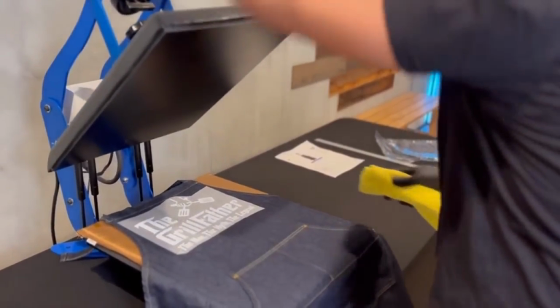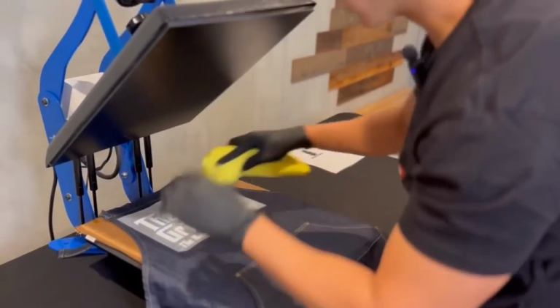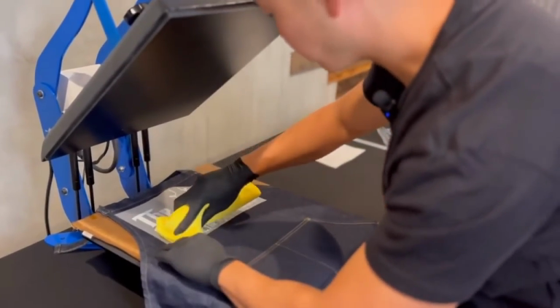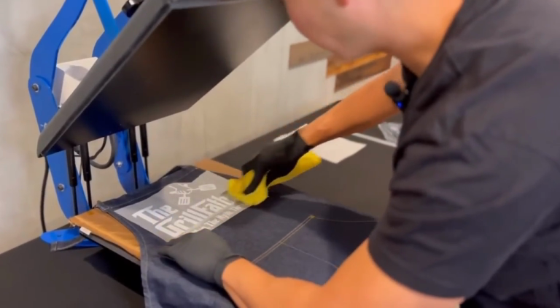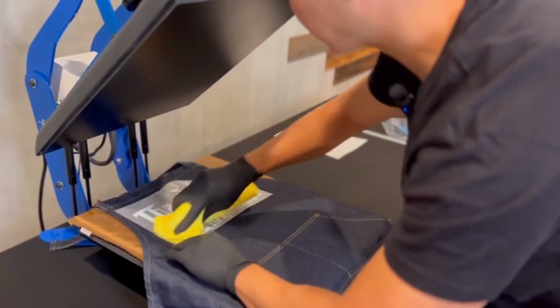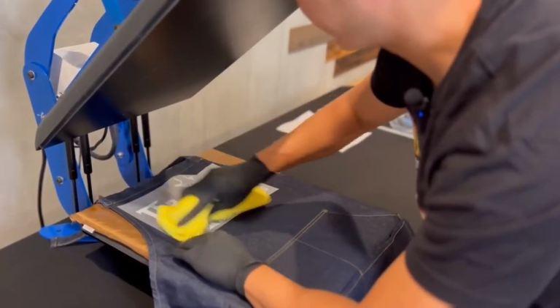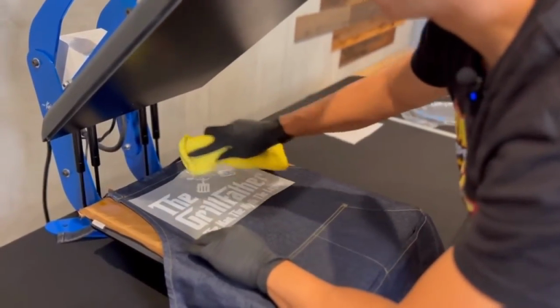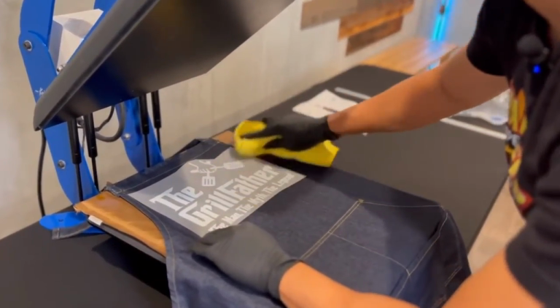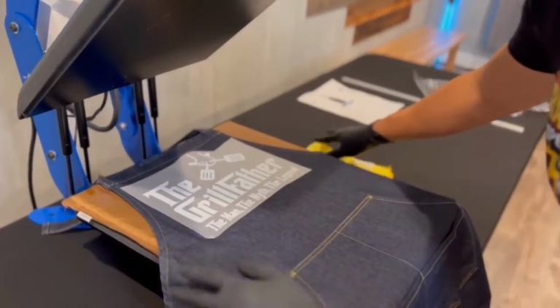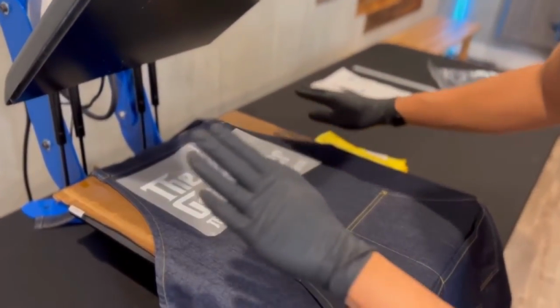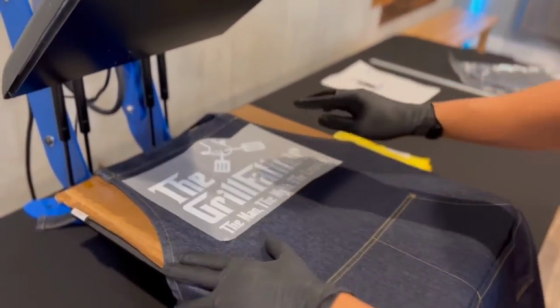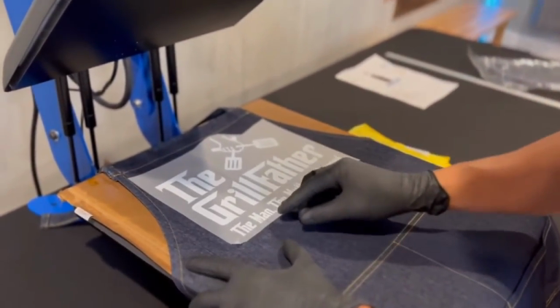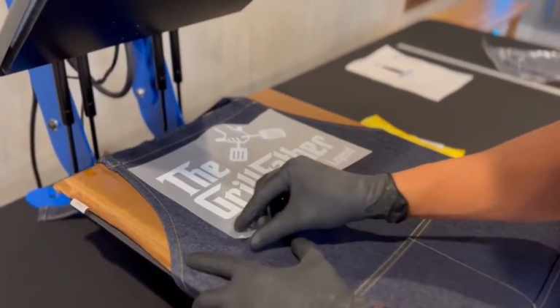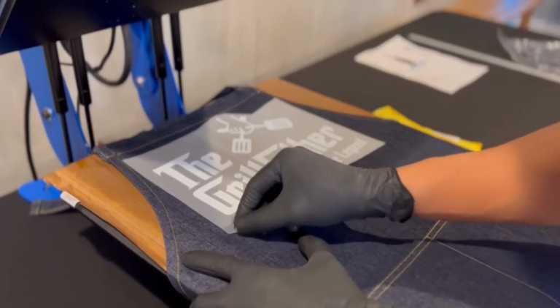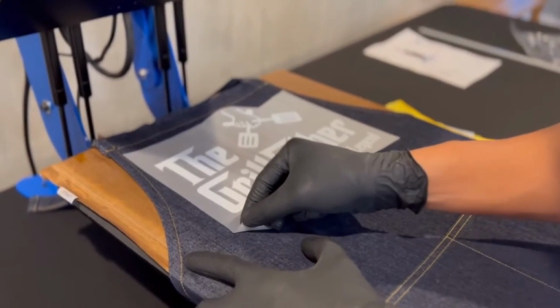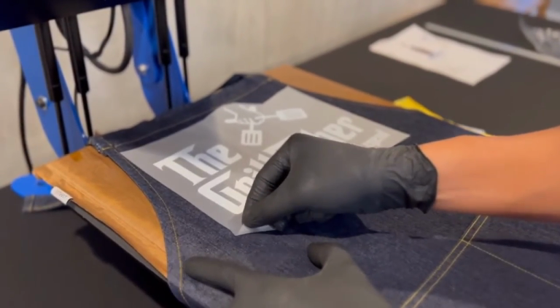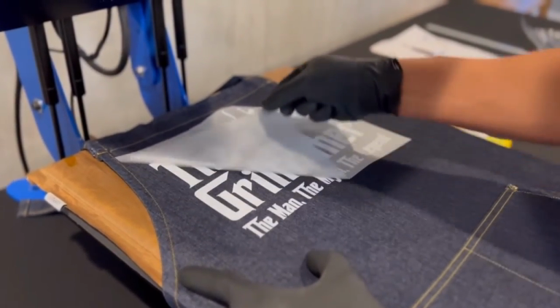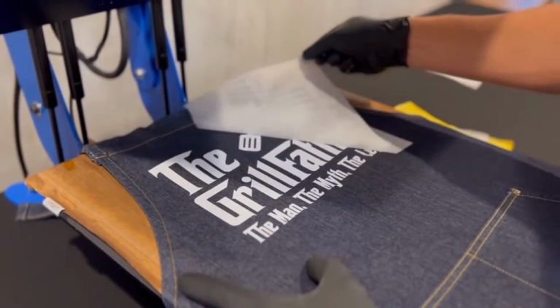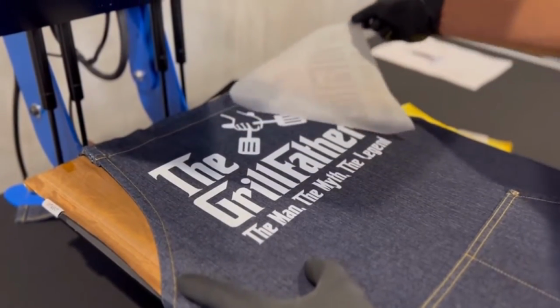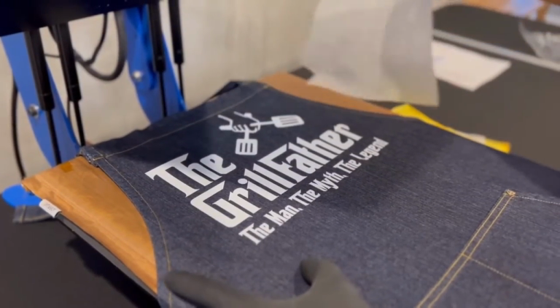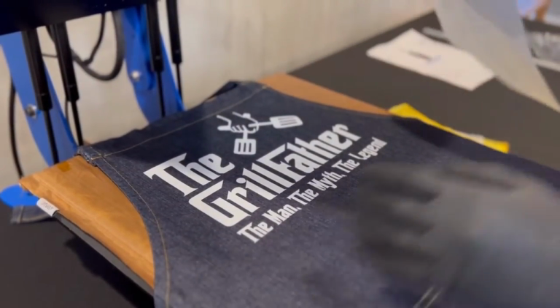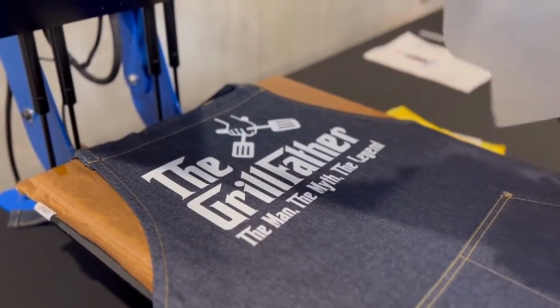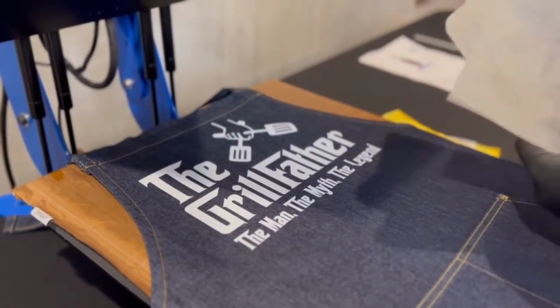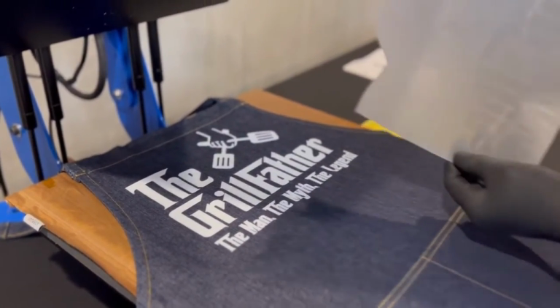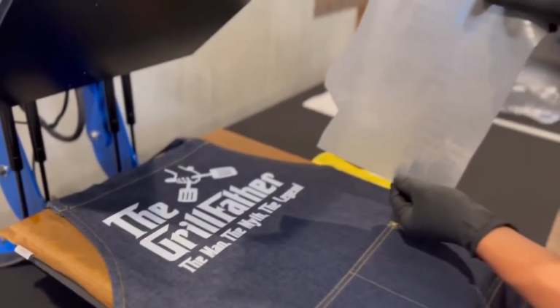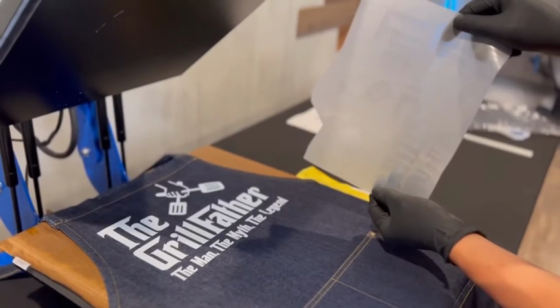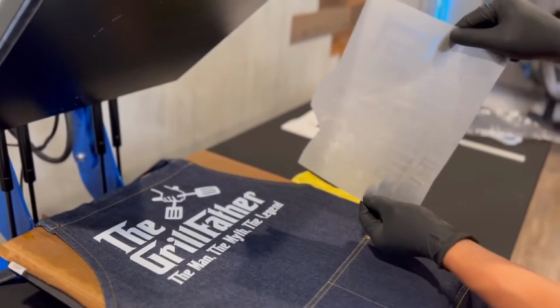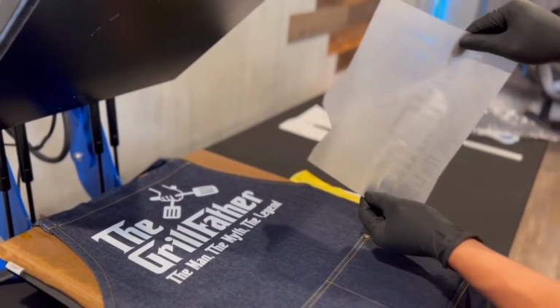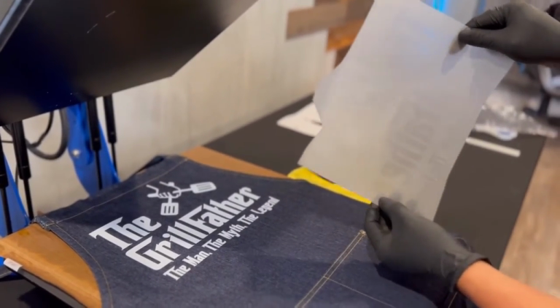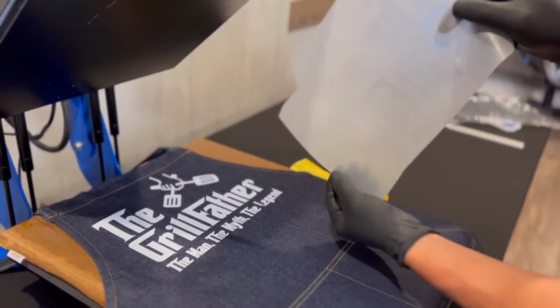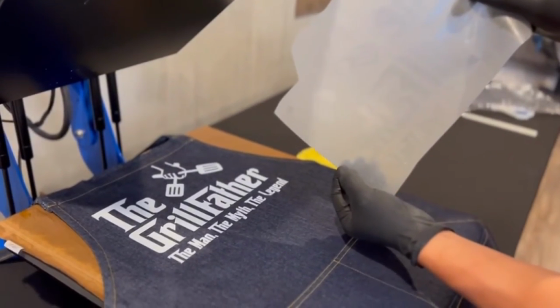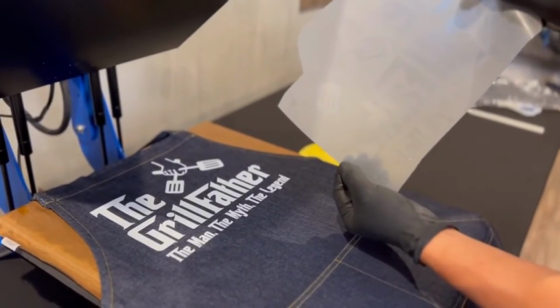I'm going to go ahead and just rub the small letters really quick. One hand holding the garment, one hand peel. Transfer is completely transferred — flip this over.